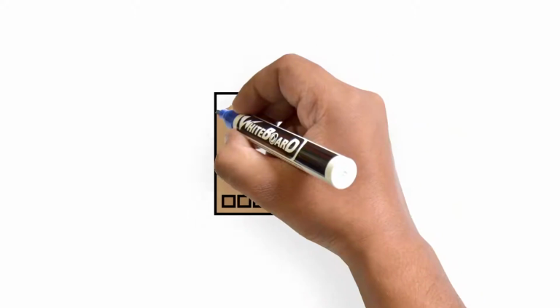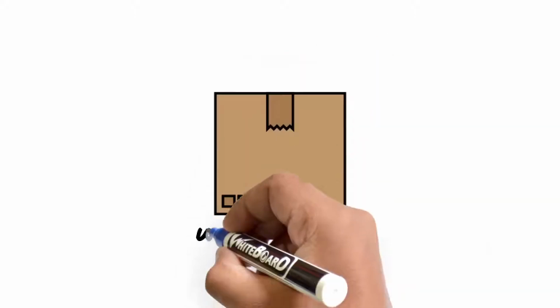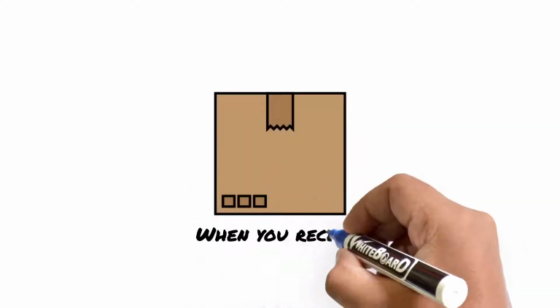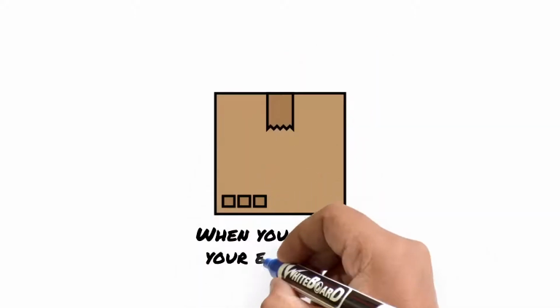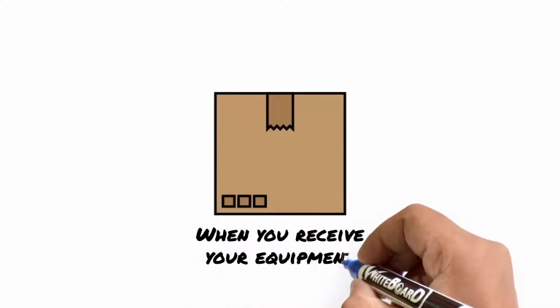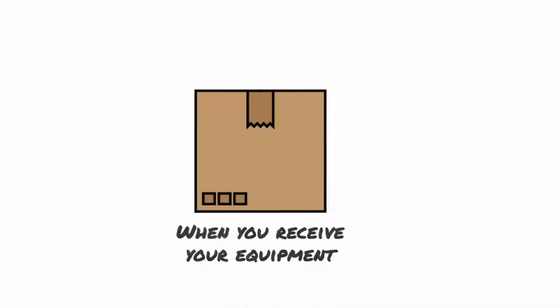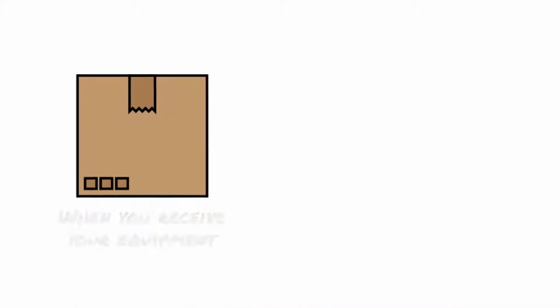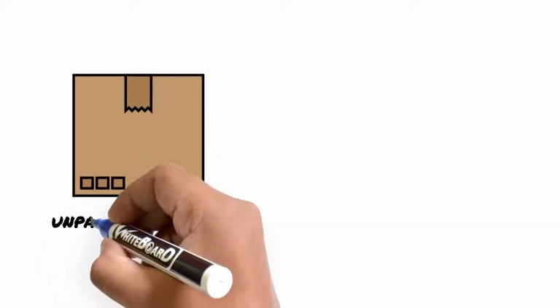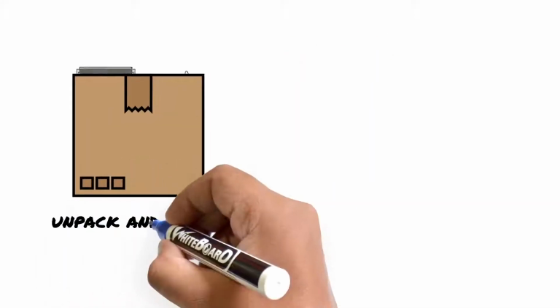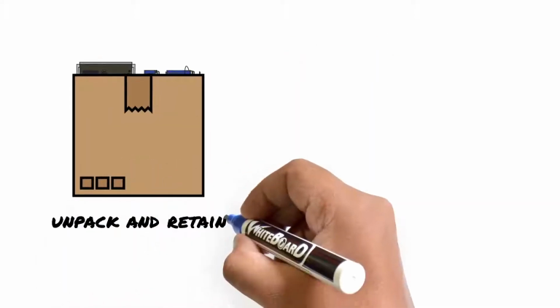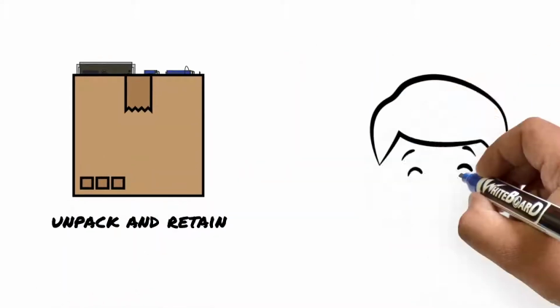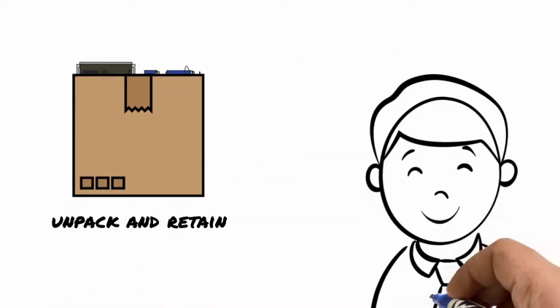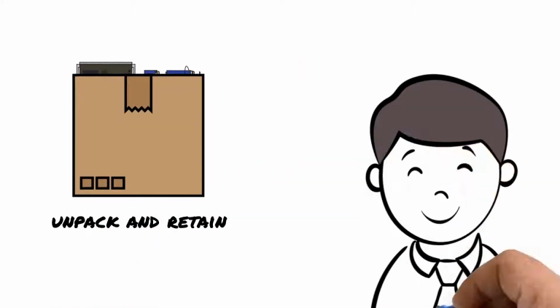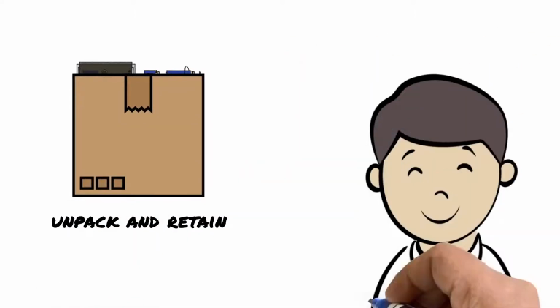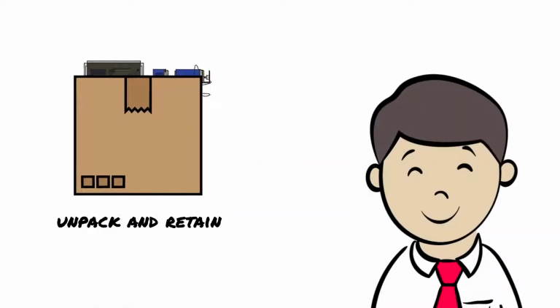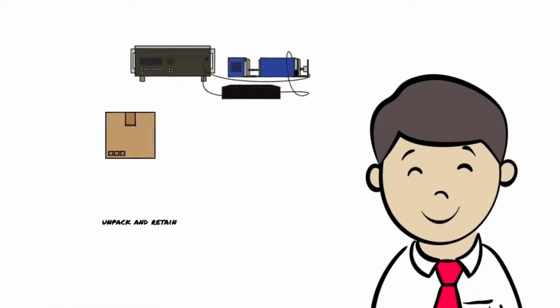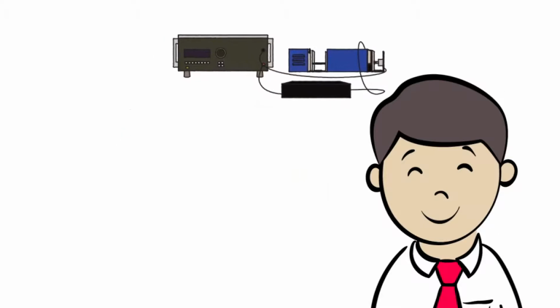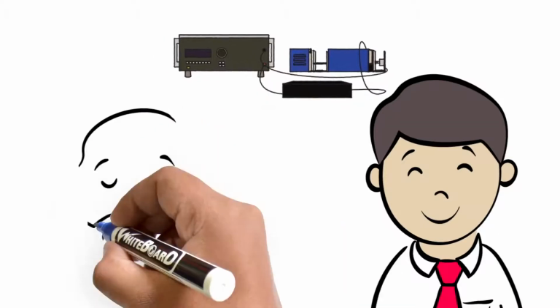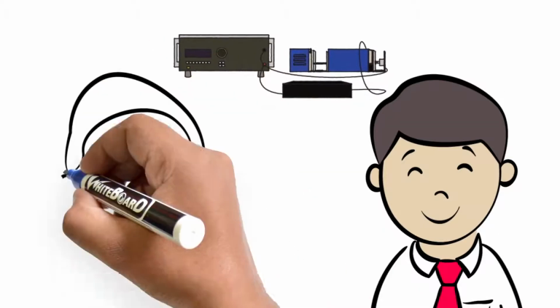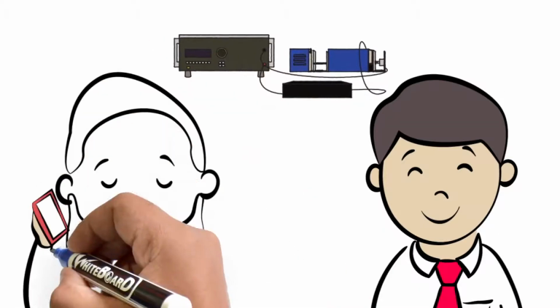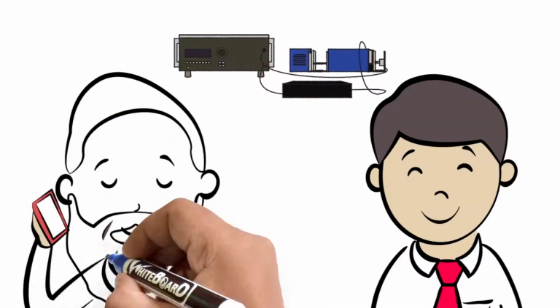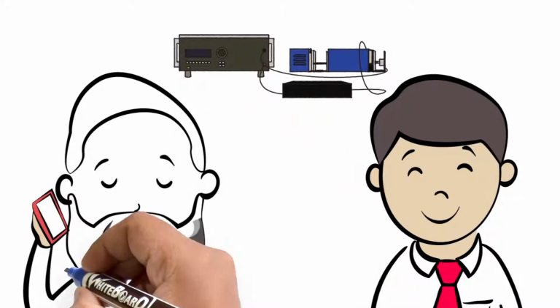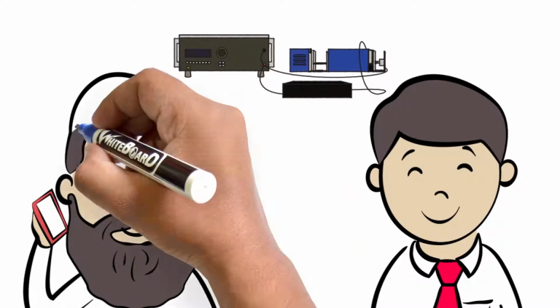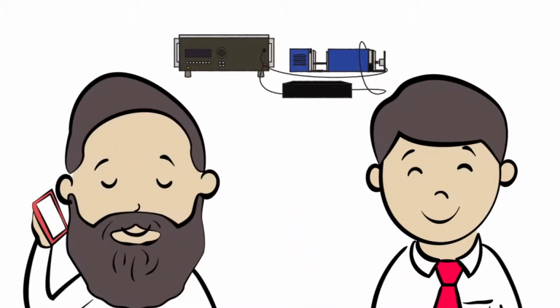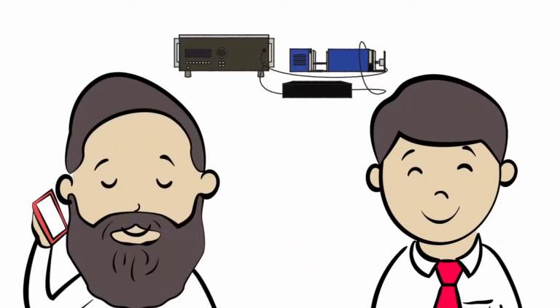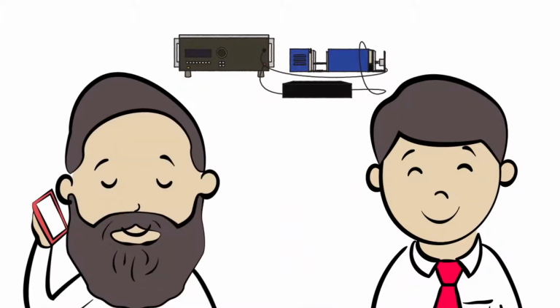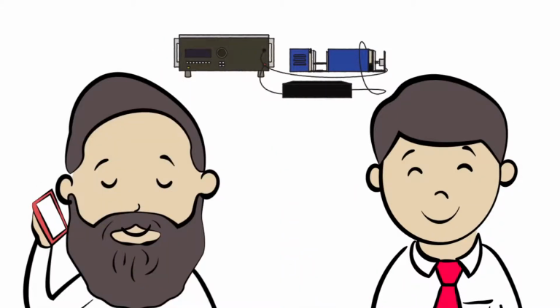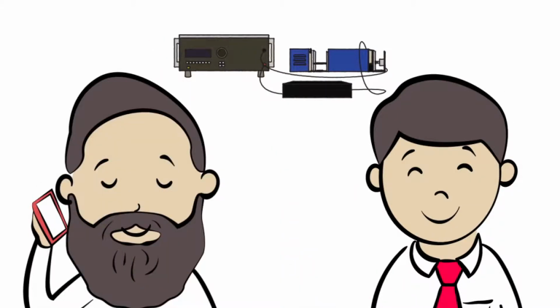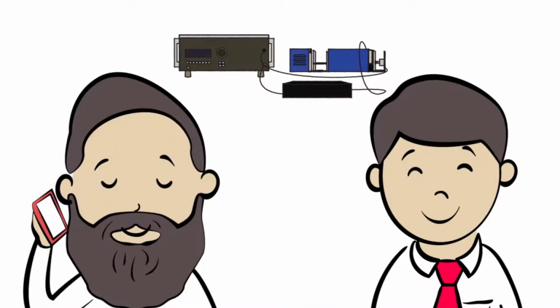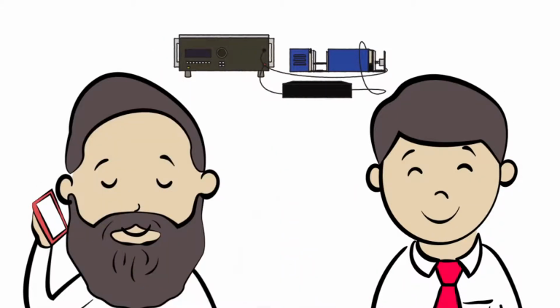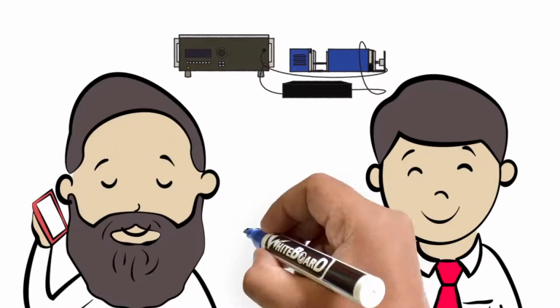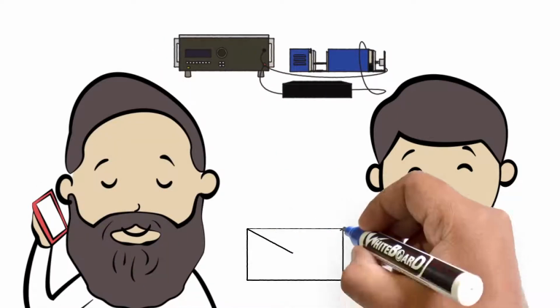When you receive your equipment, unpack and retain the shipping materials. For support, setting up and execution will be covered through phone and email support.